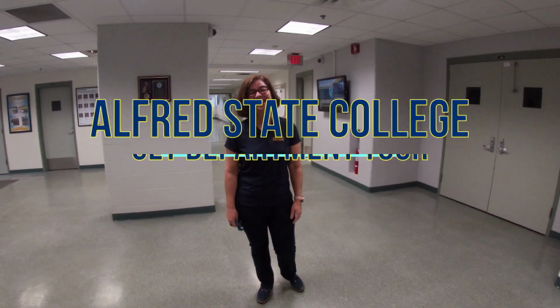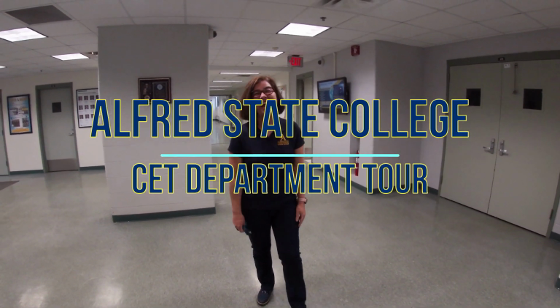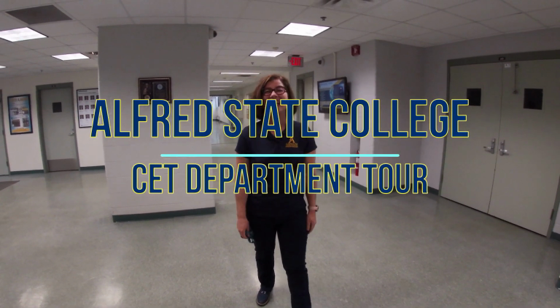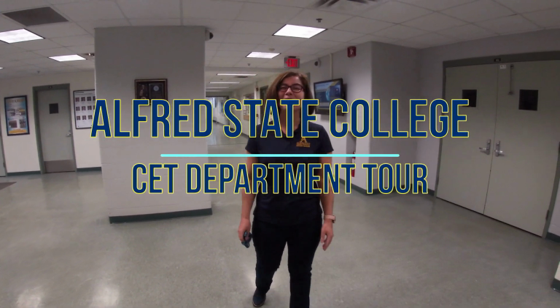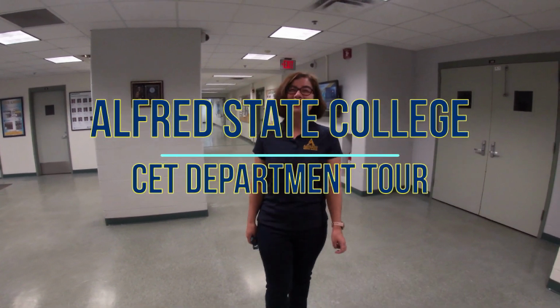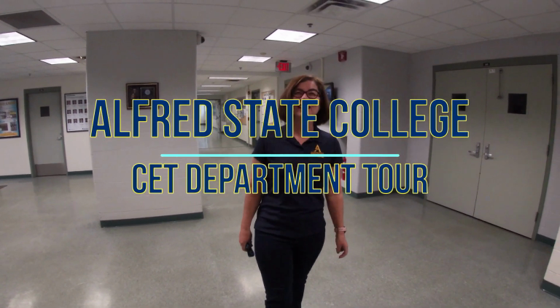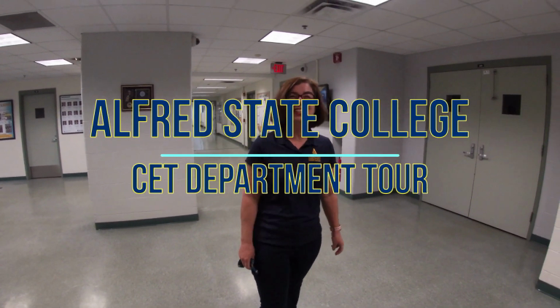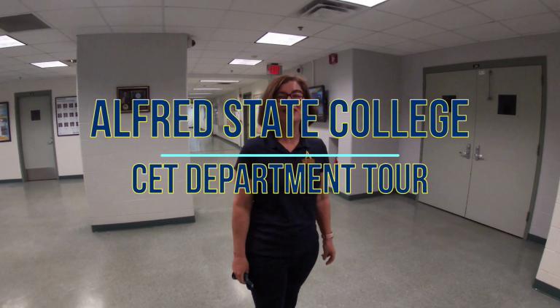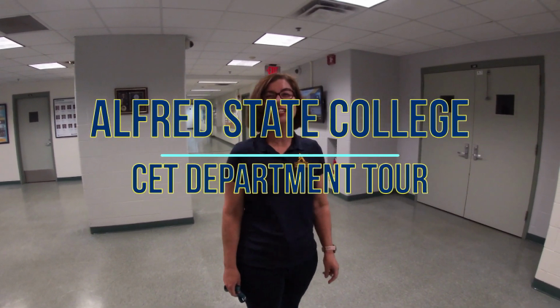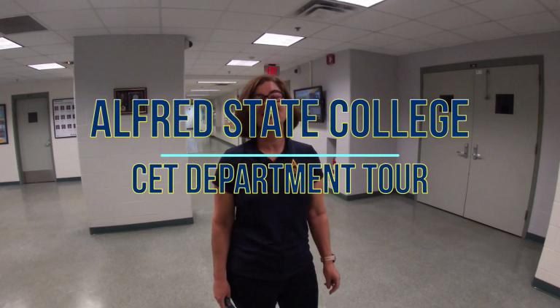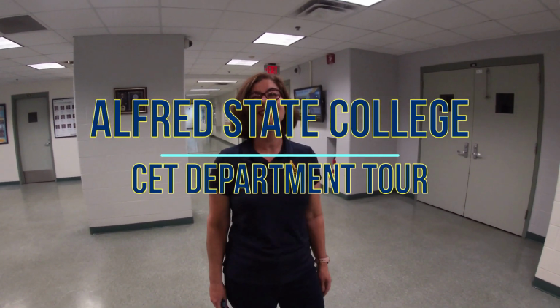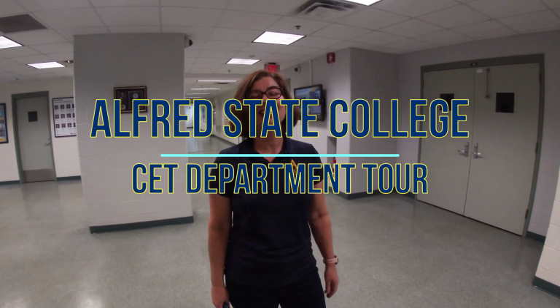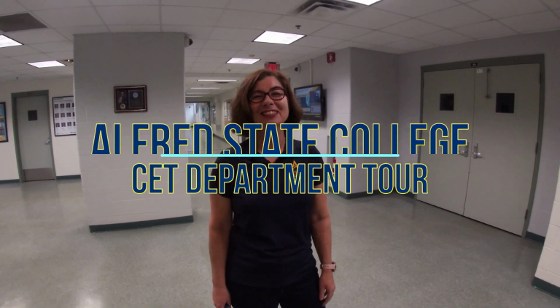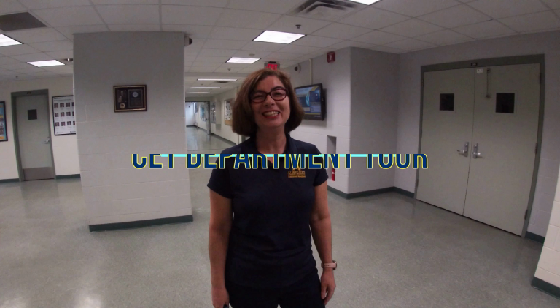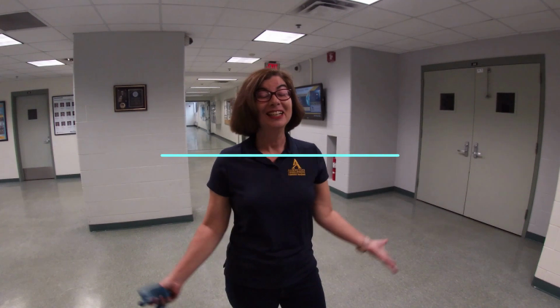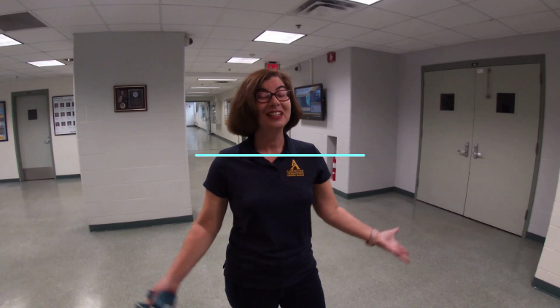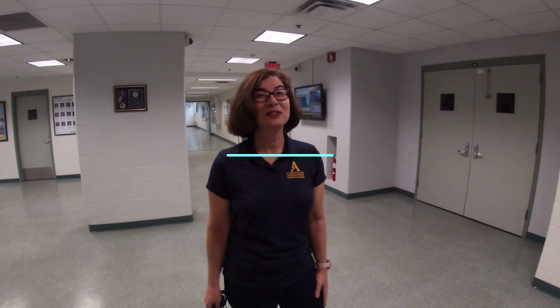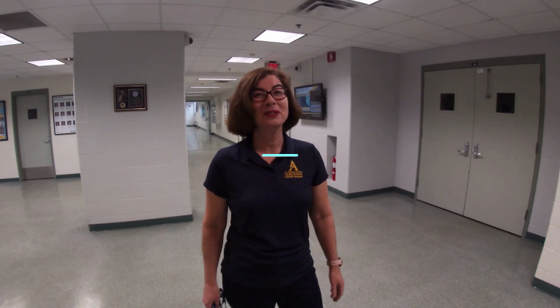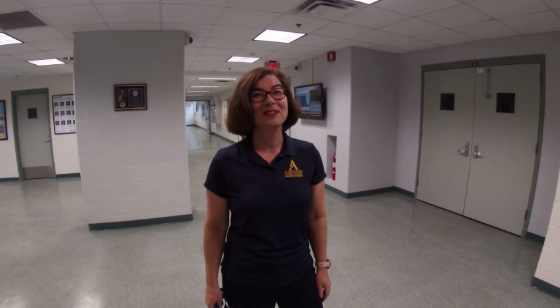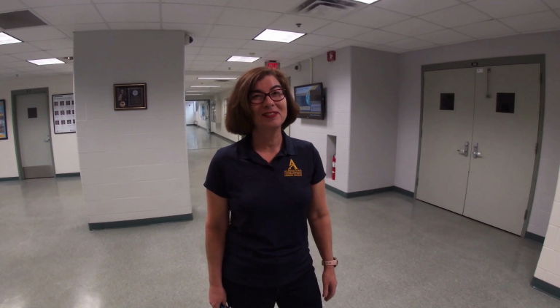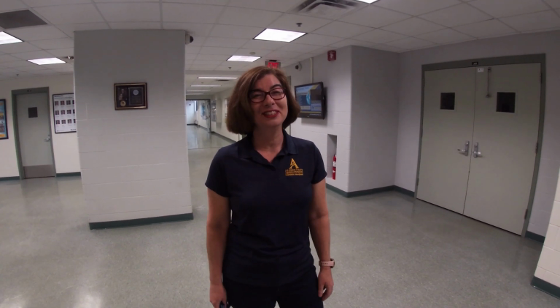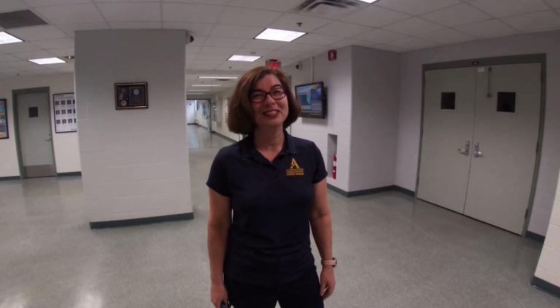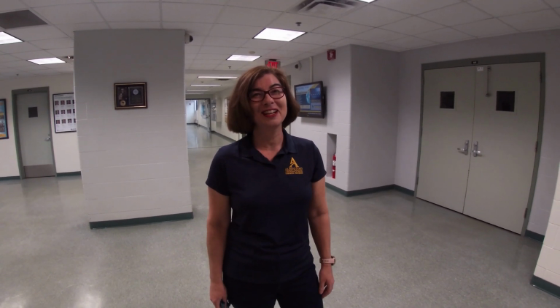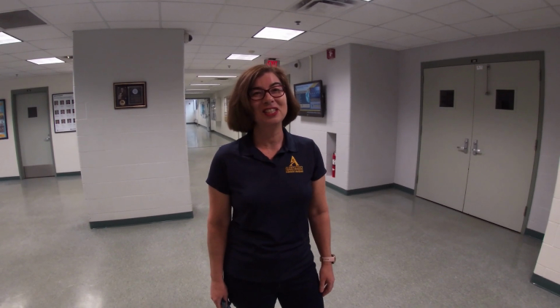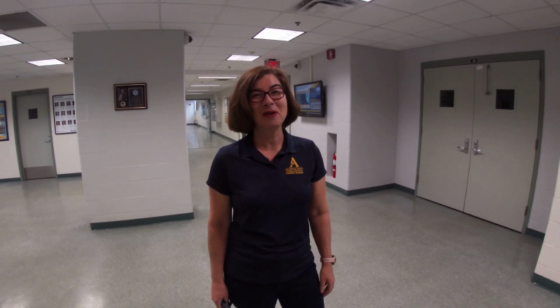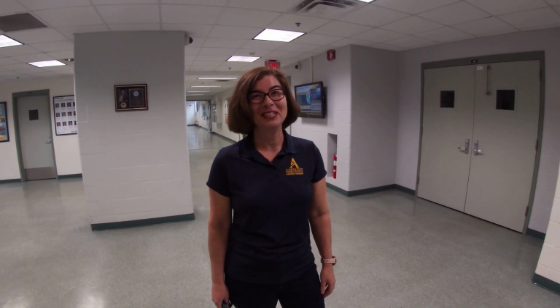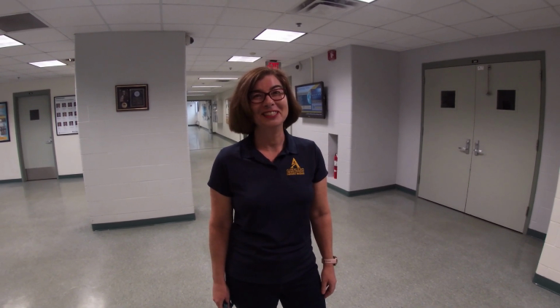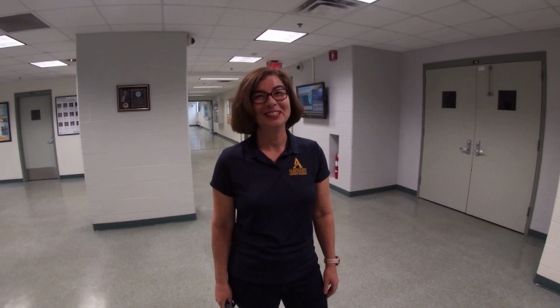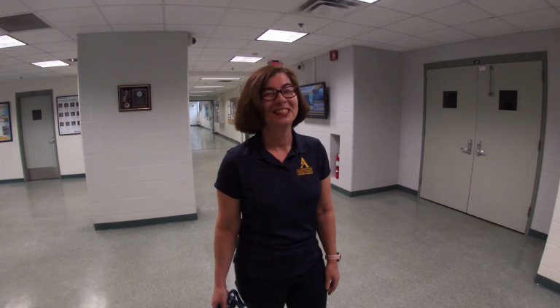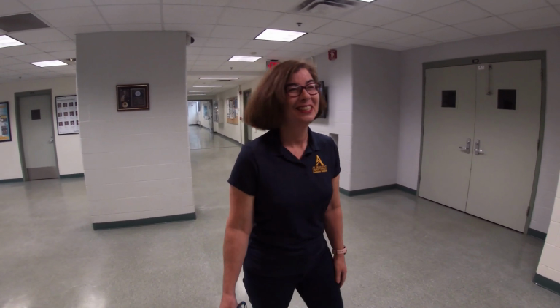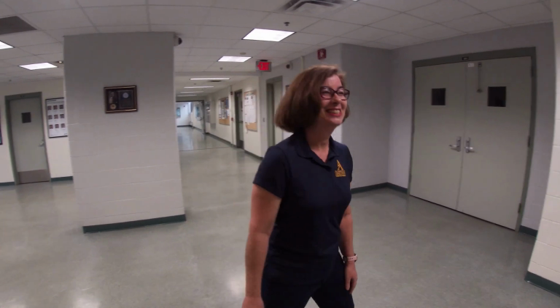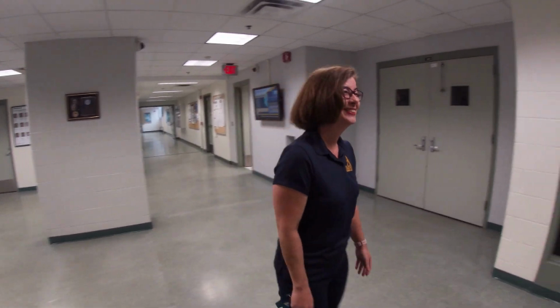Hi, I'm Erin Vitel, Chair of Civil Engineering Technology. I'm going to give you a tour of the Civil Engineering Technology Department. Let's go.